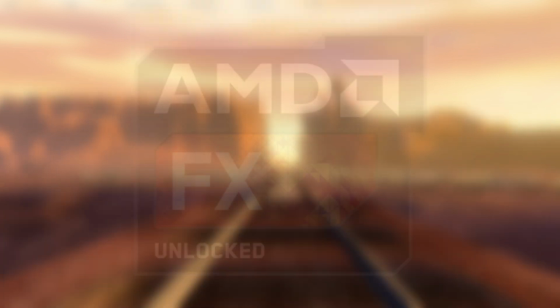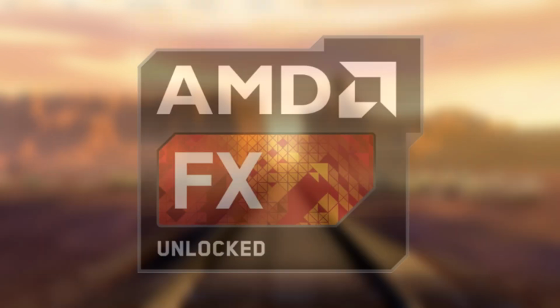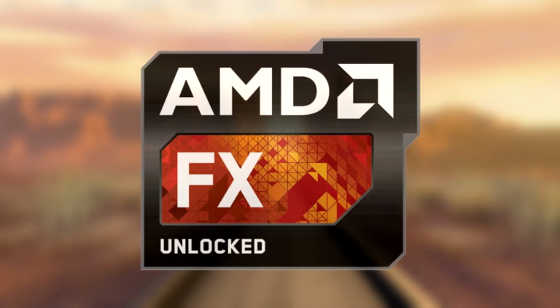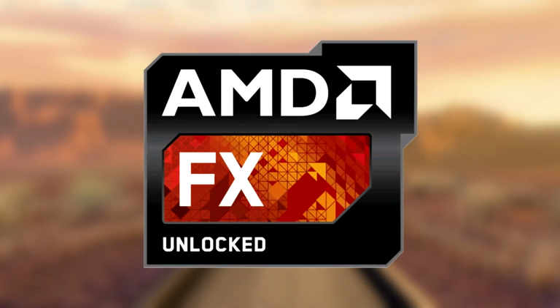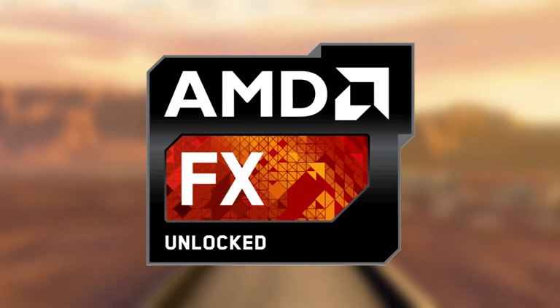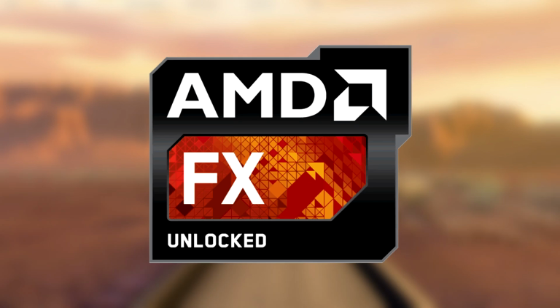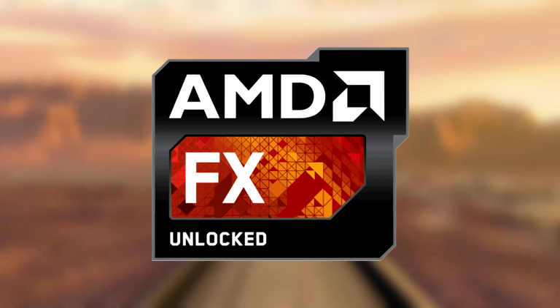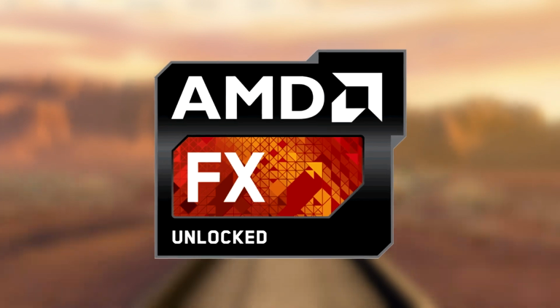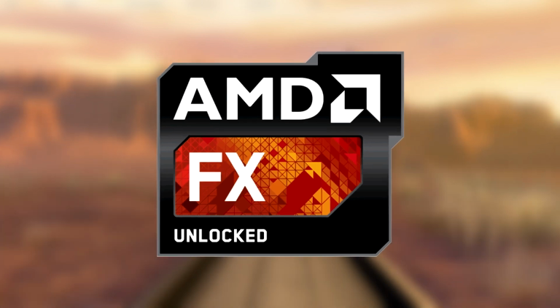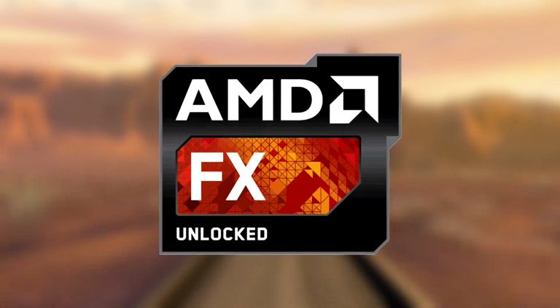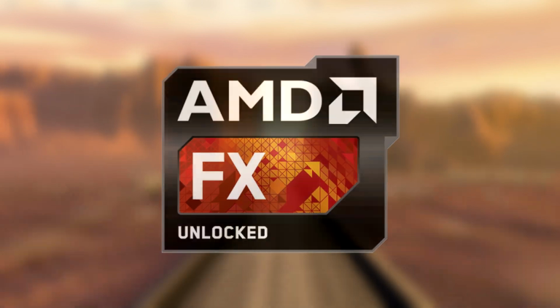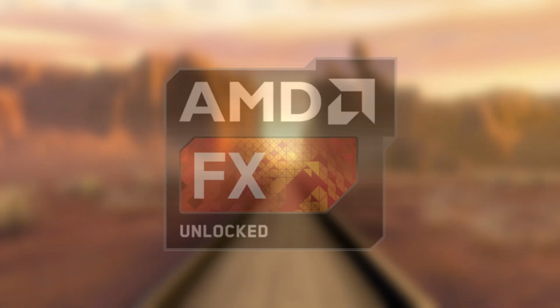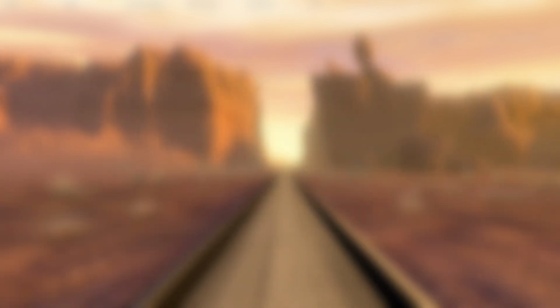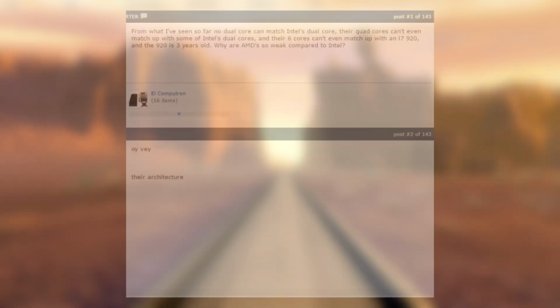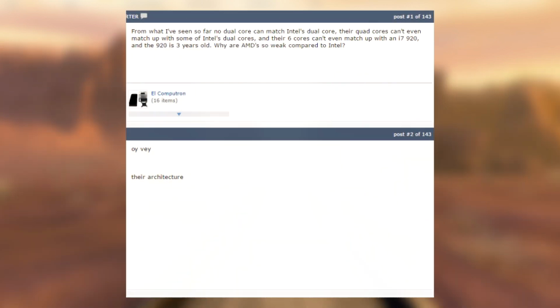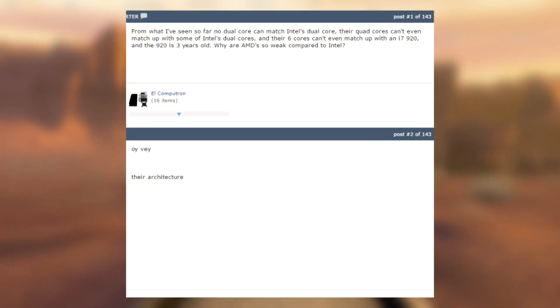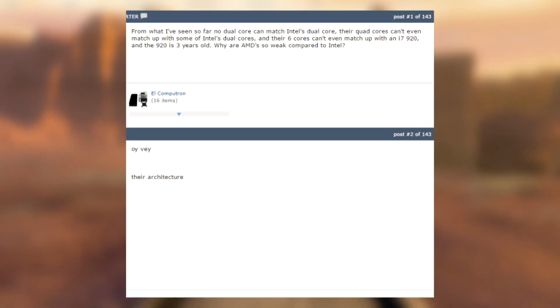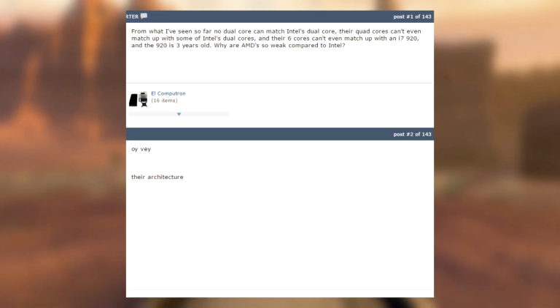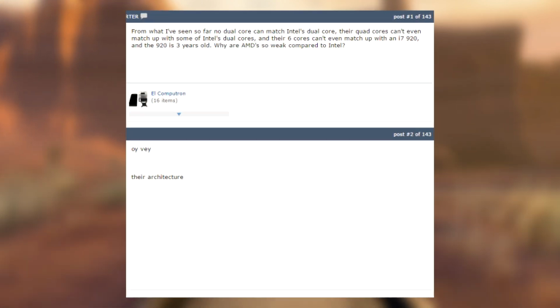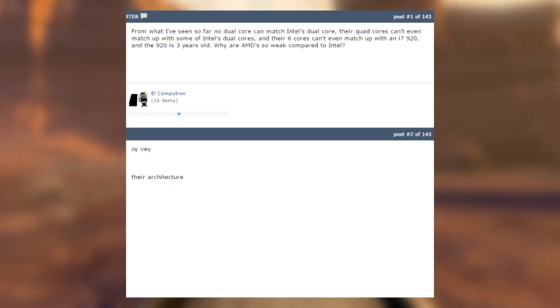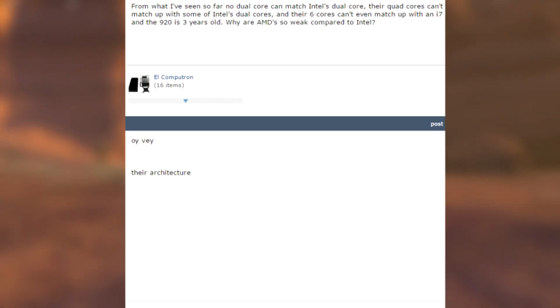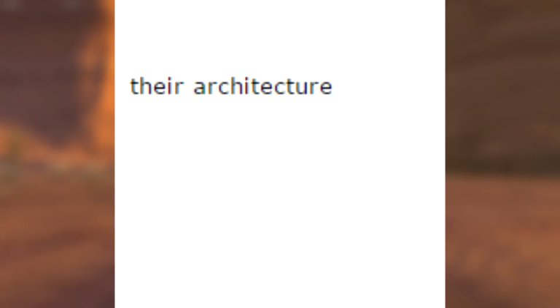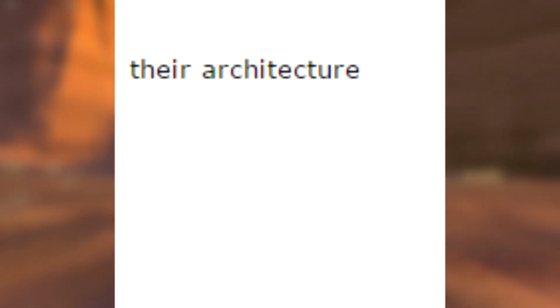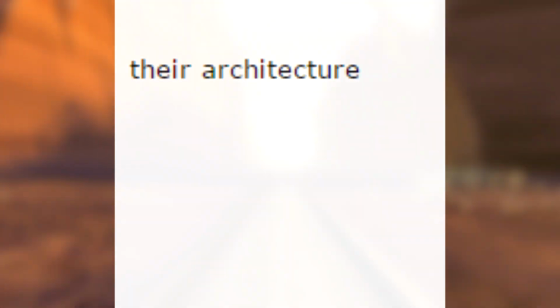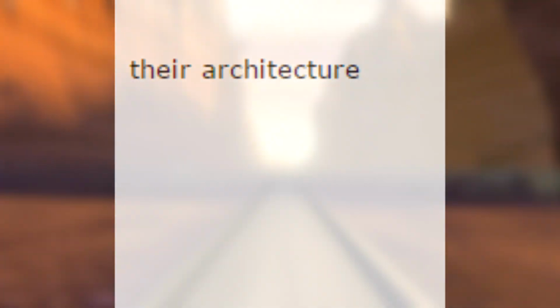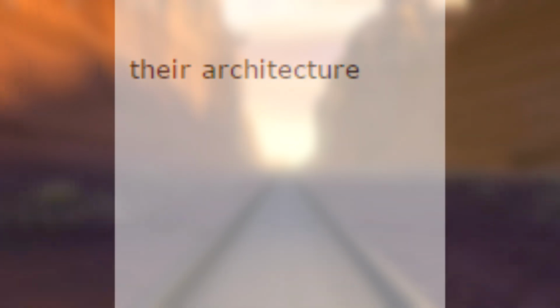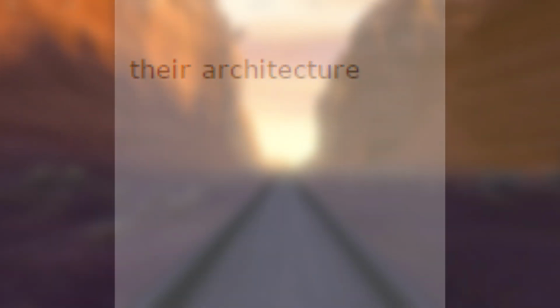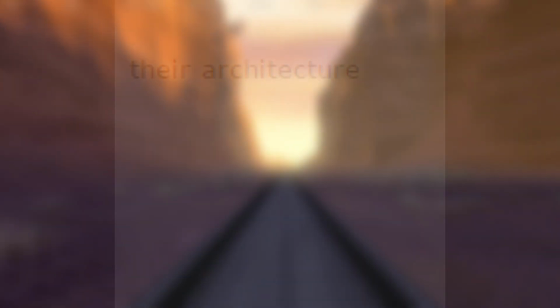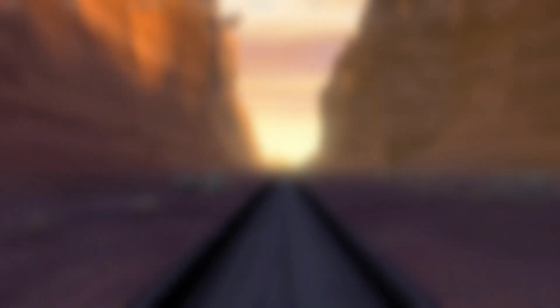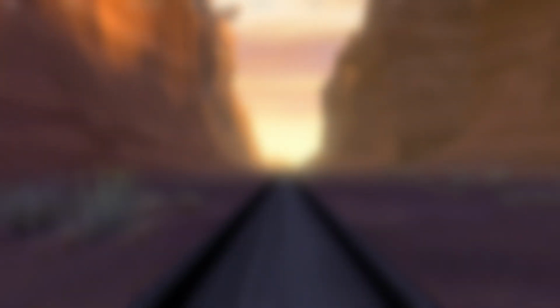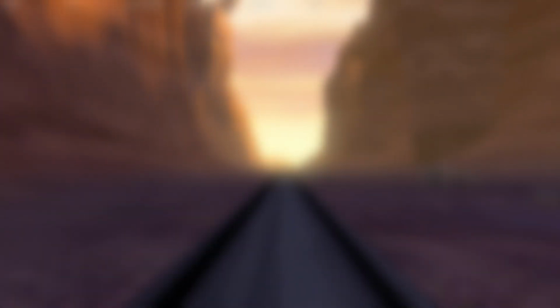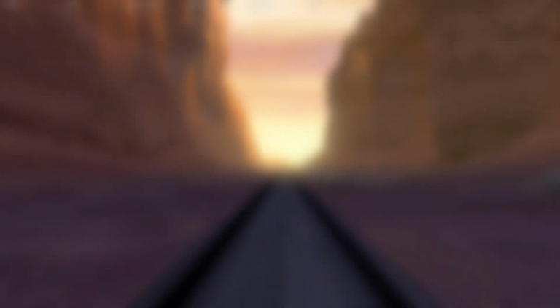So what exactly is wrong with these CPUs? Most answers online aren't really that great. People just seem to point to the architecture, or say that Intel has stronger cores — which is true, but it's not an explanation.